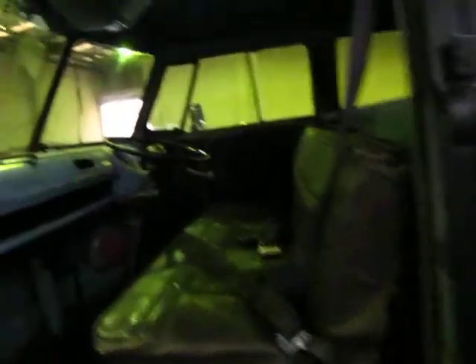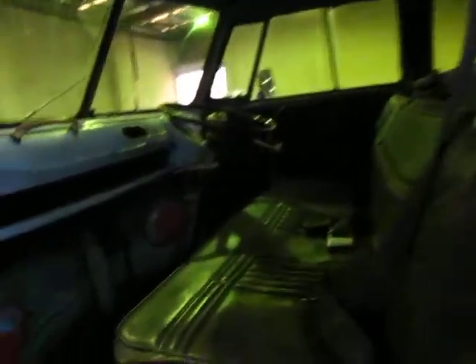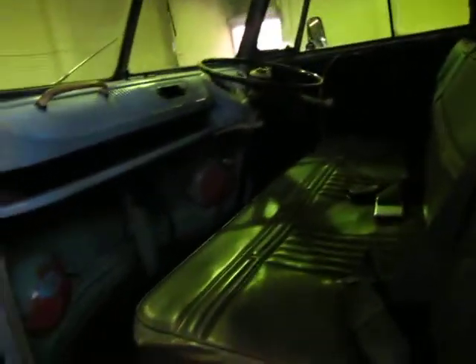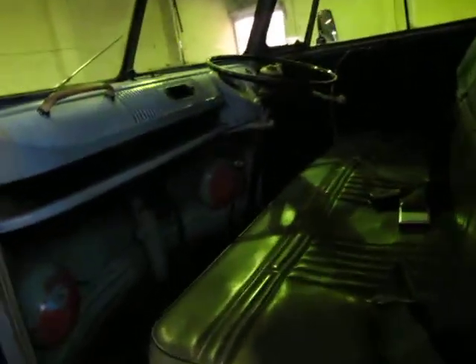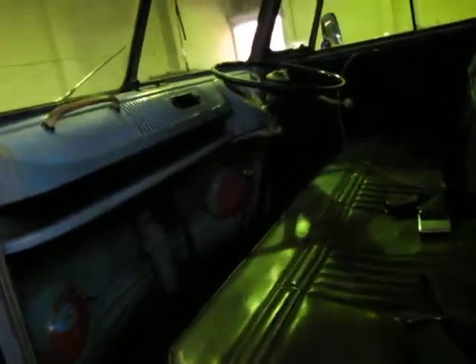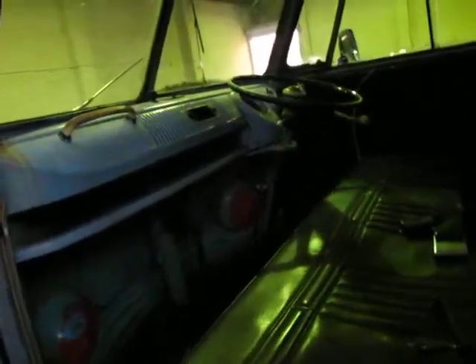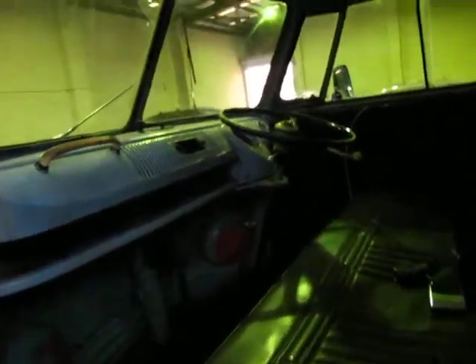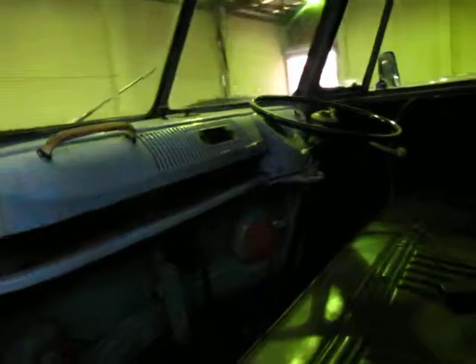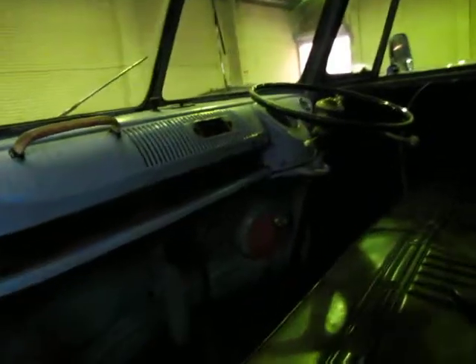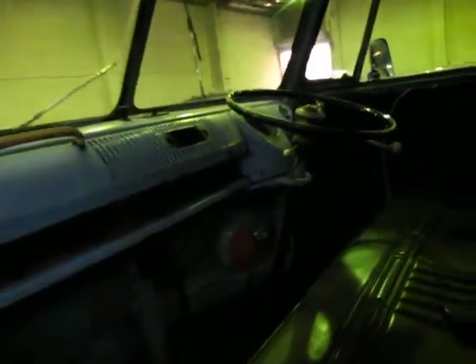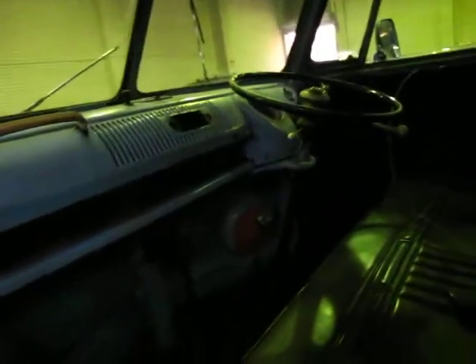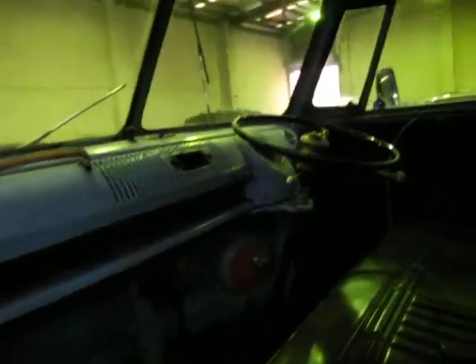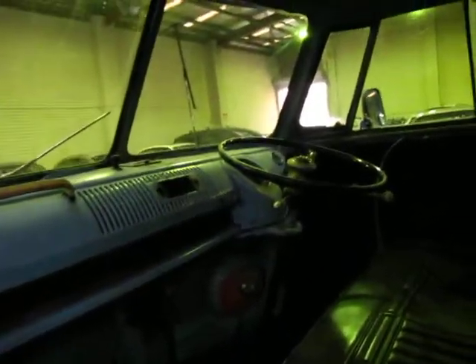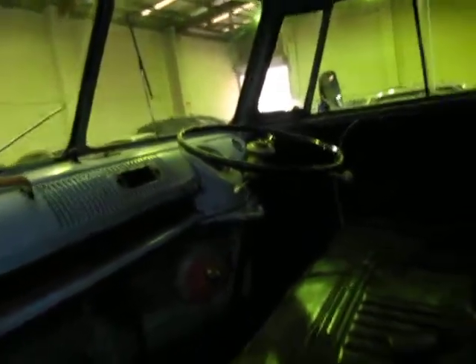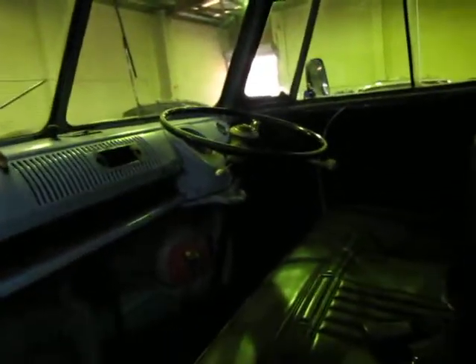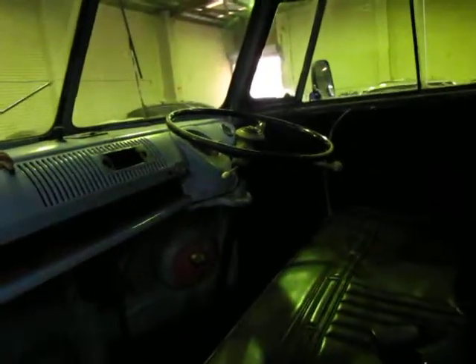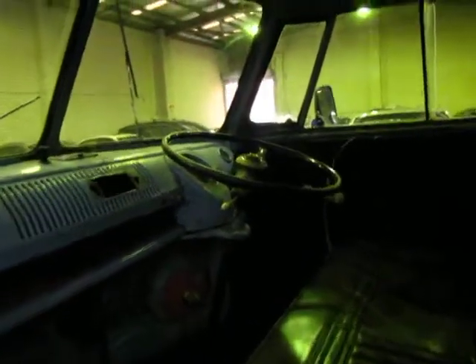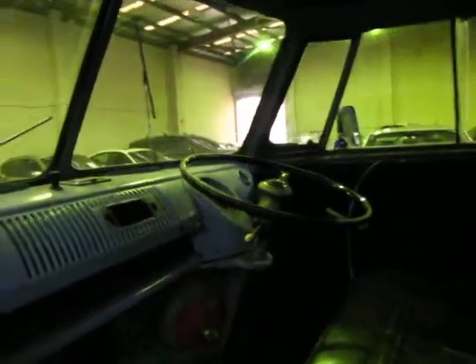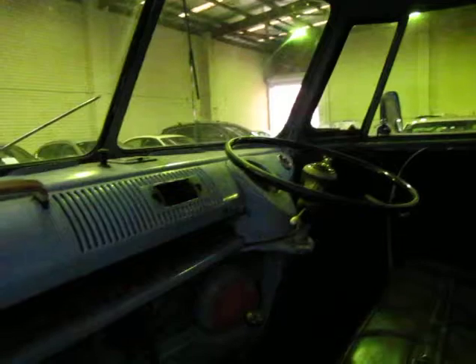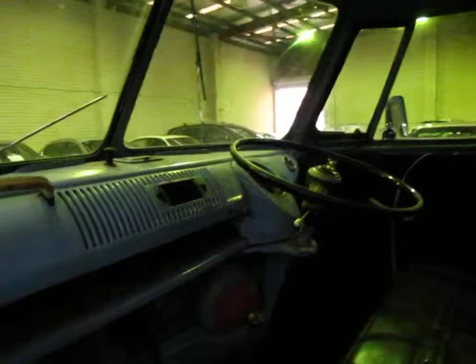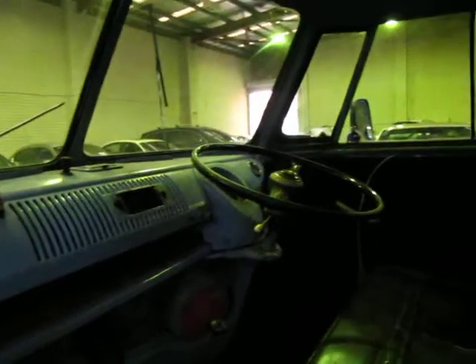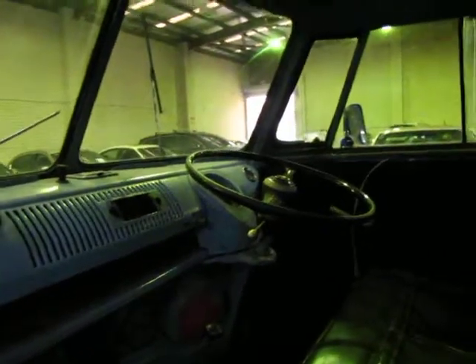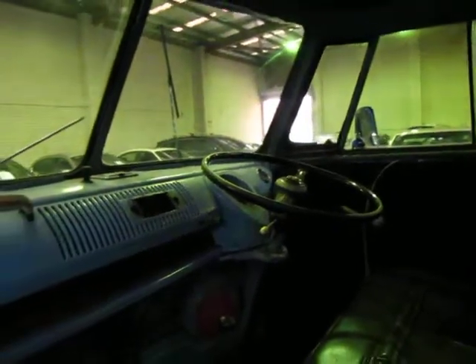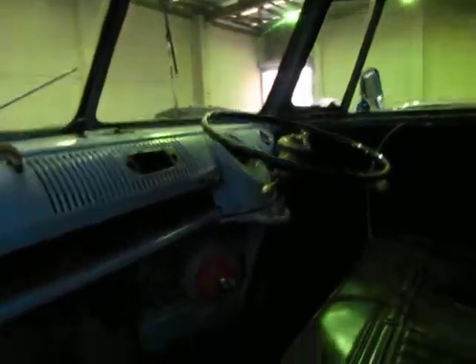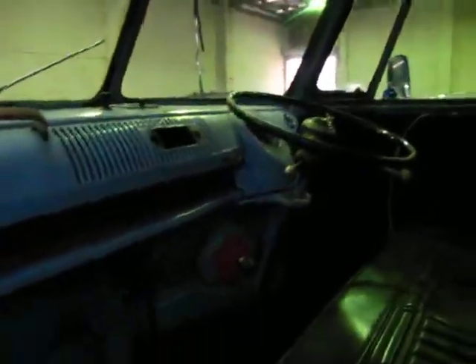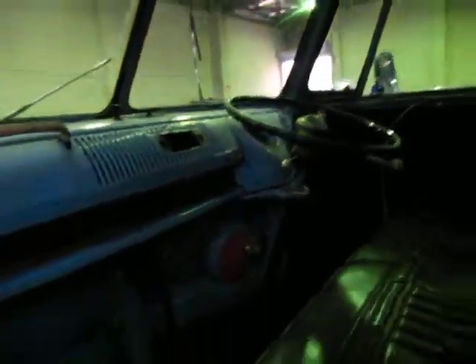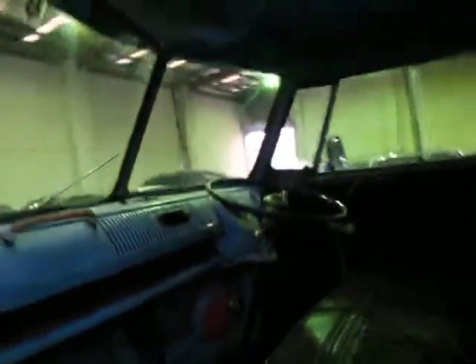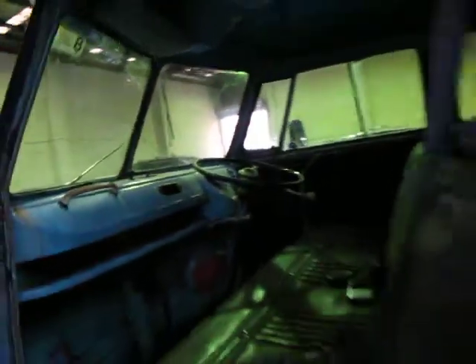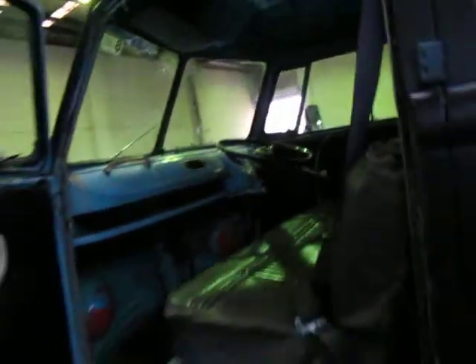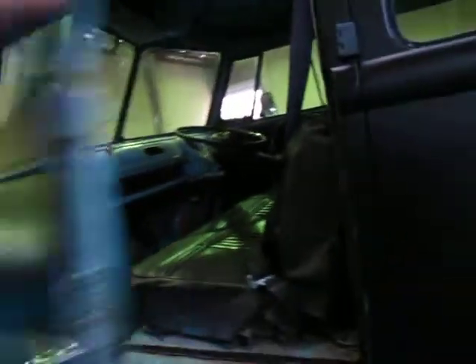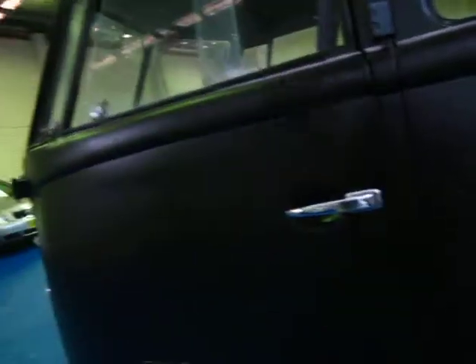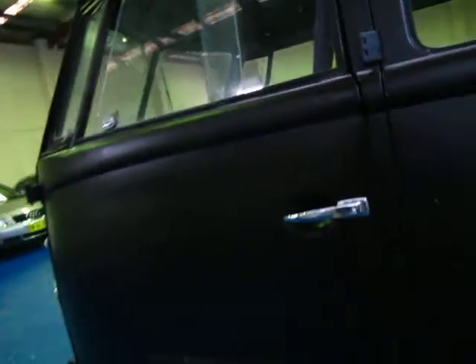As you can see it obviously needs full restoration. Everything is original — as far as I know the engine's original, interior's original, even the colour on the inside looks original. Obviously it's a manual, as most of them were, or pretty much all of them were.